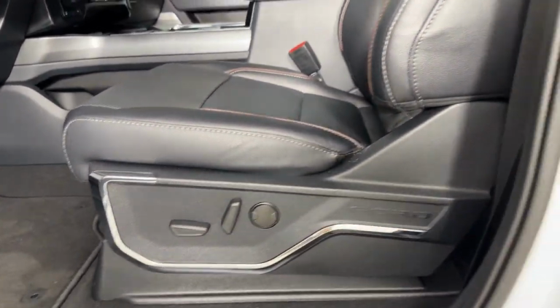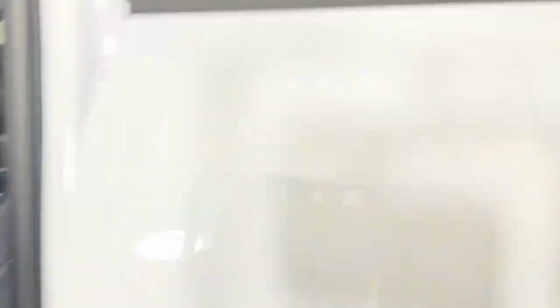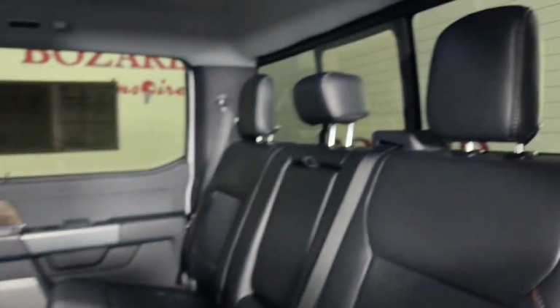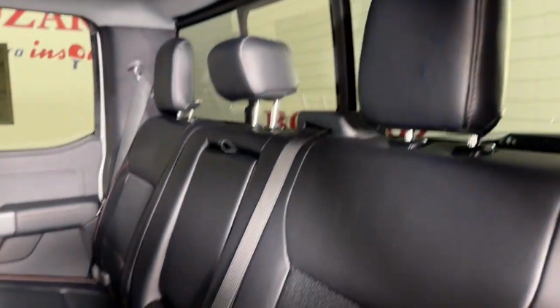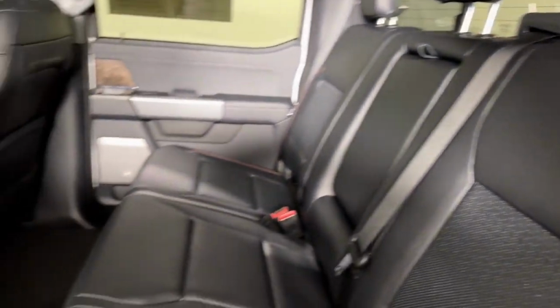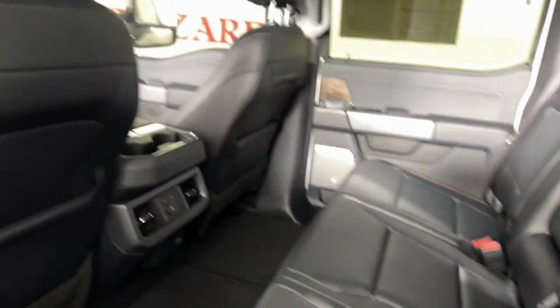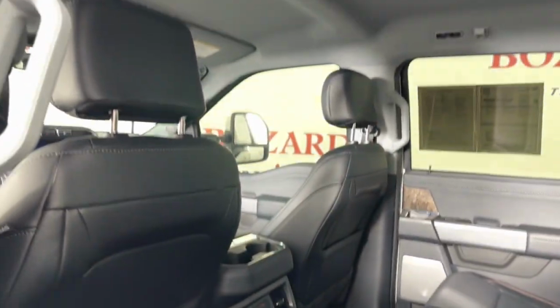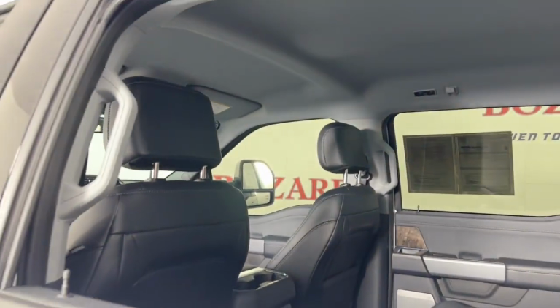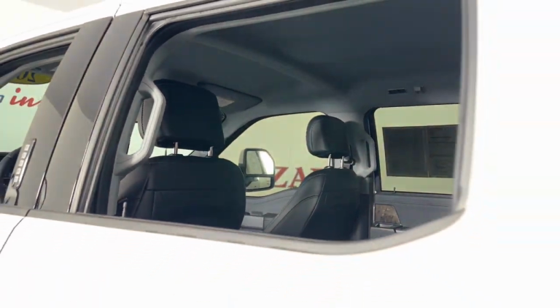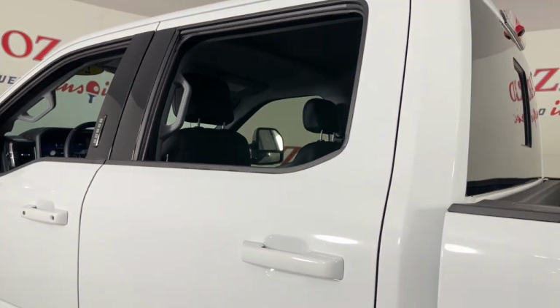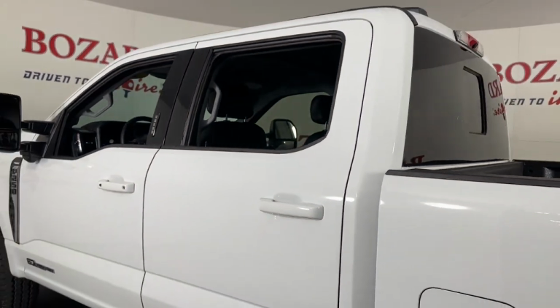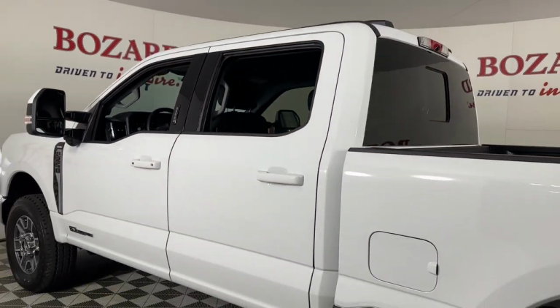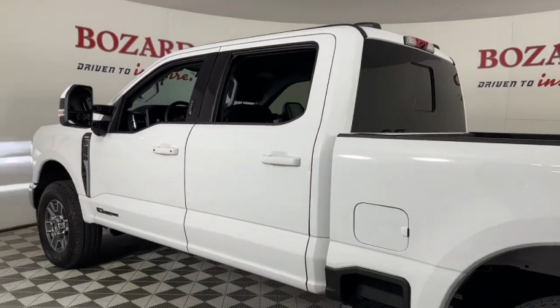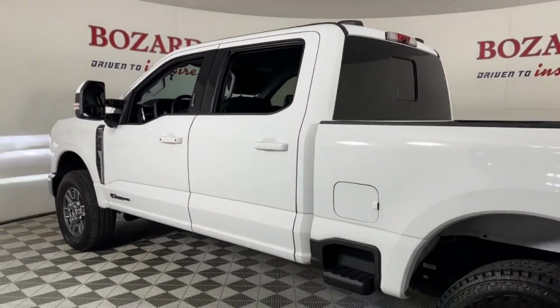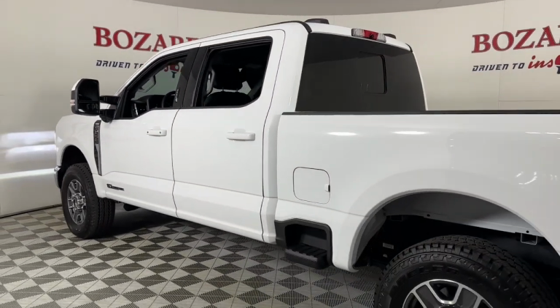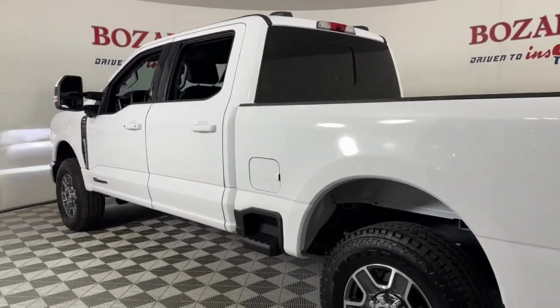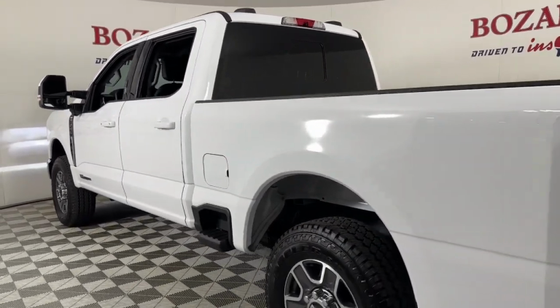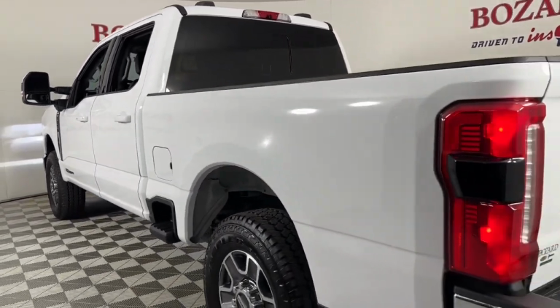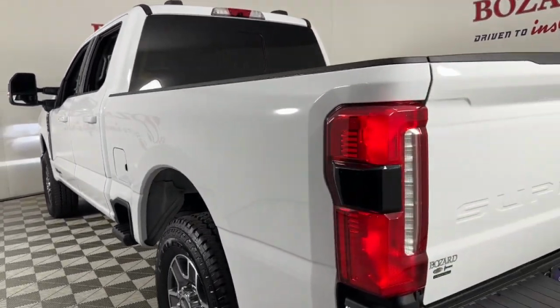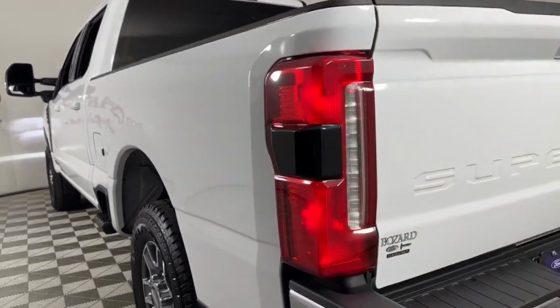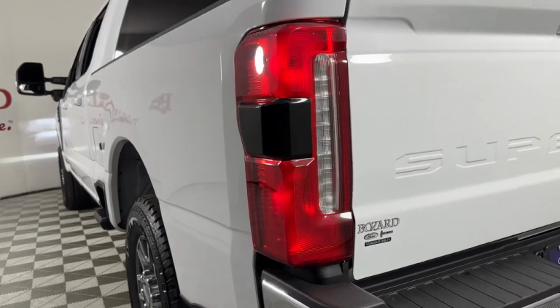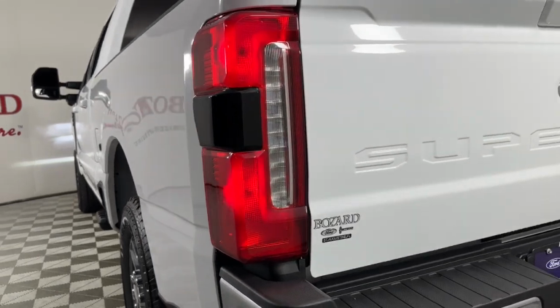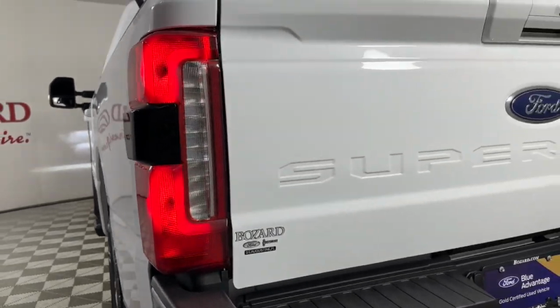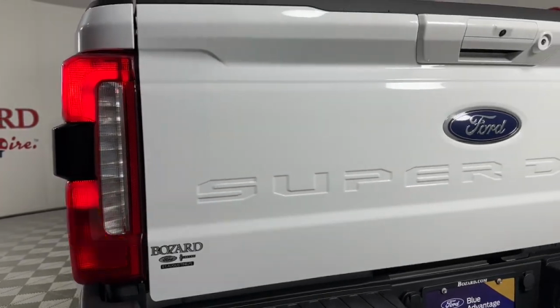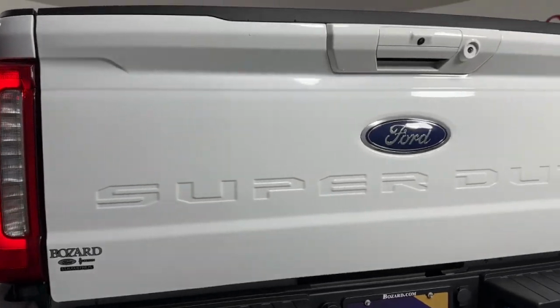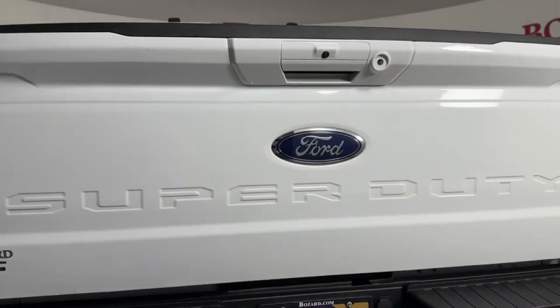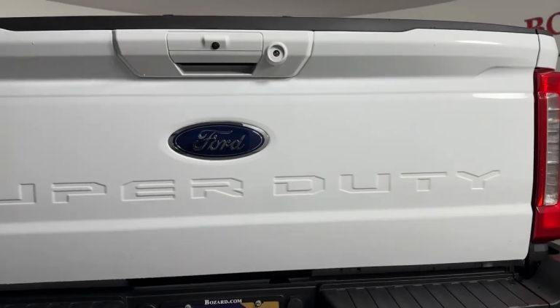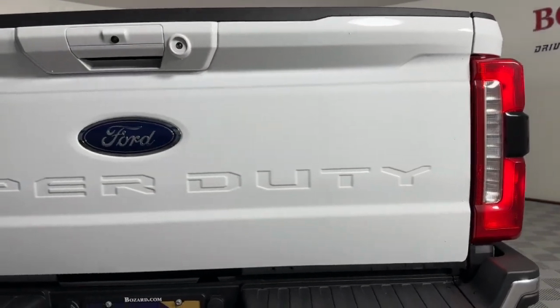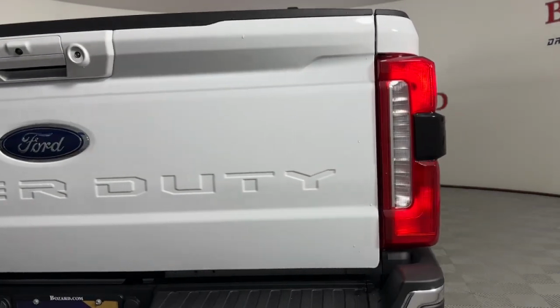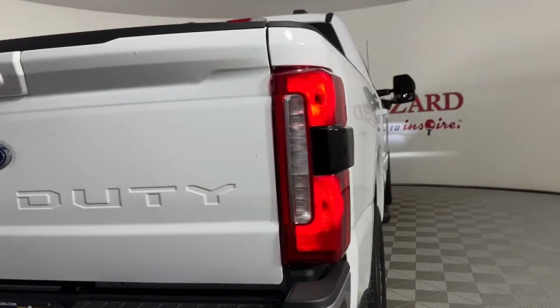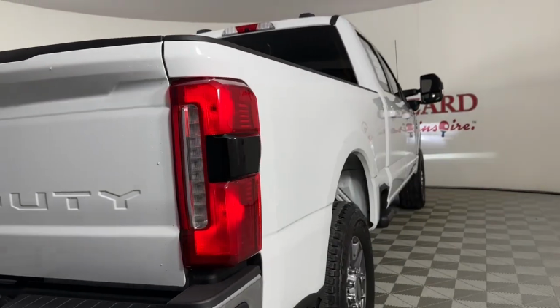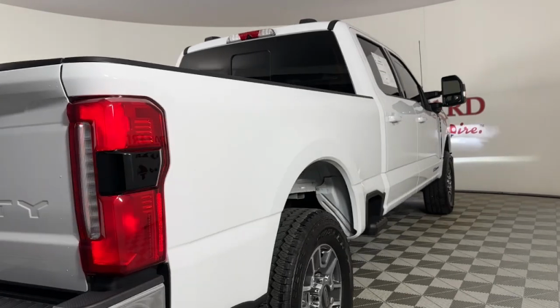Heated steering wheel, Apple CarPlay and/or Android Auto, heated and/or cooled front seats, navigation system, keyless entry, heated rear seat, premium sound system, heated mirrors, fog lamps, power passenger seat.